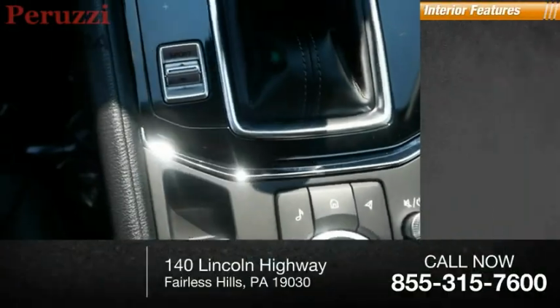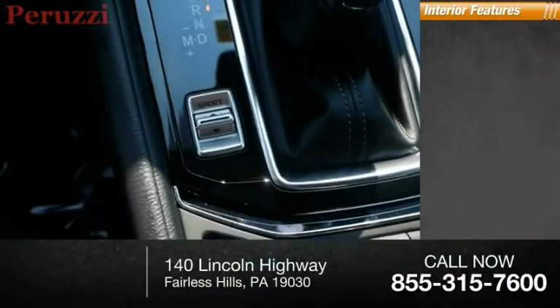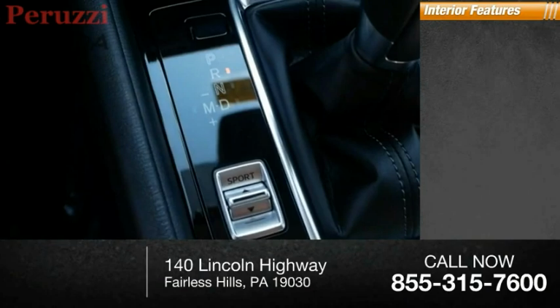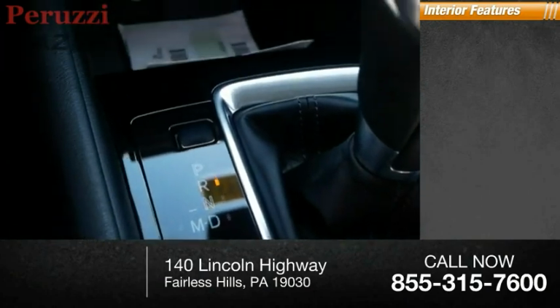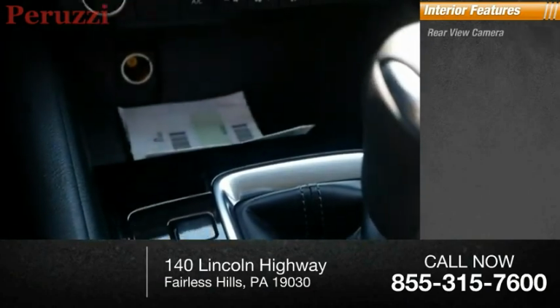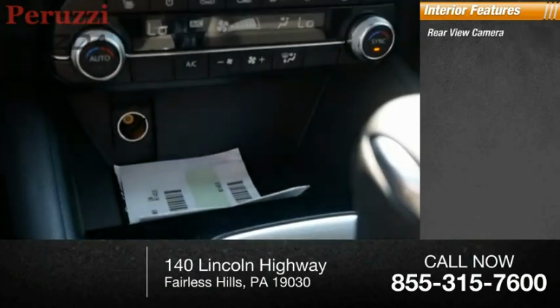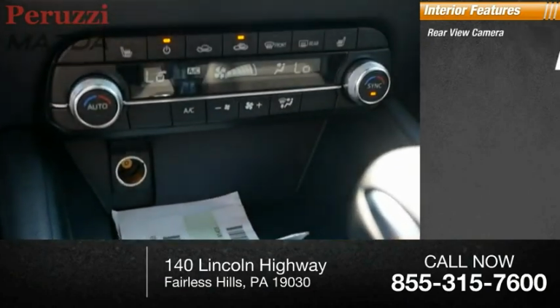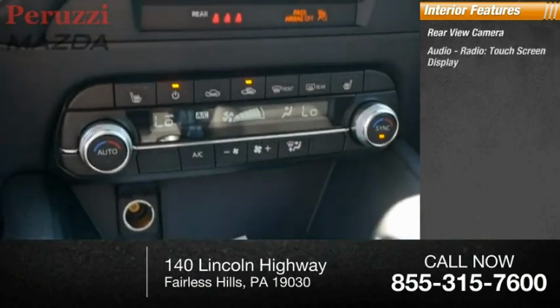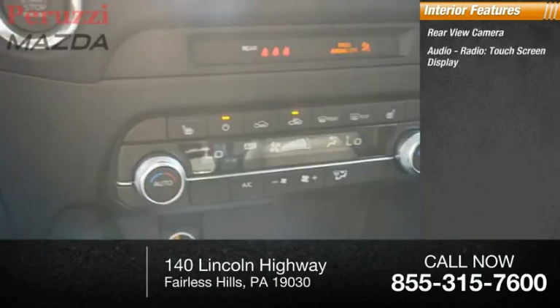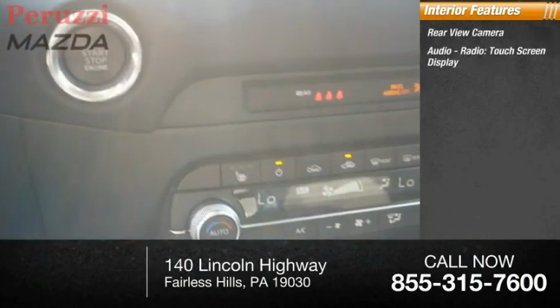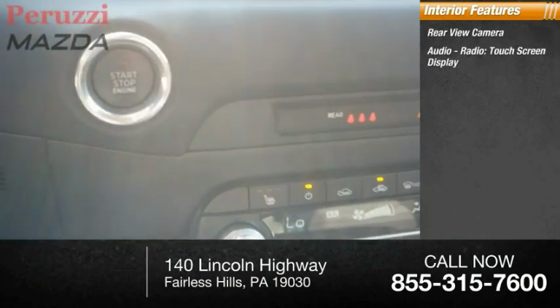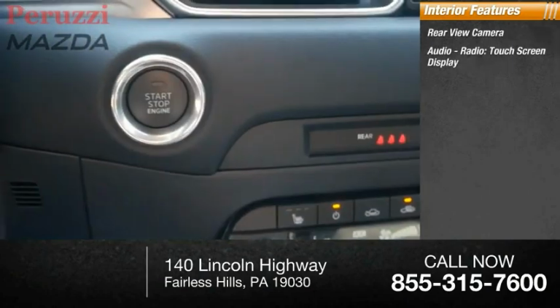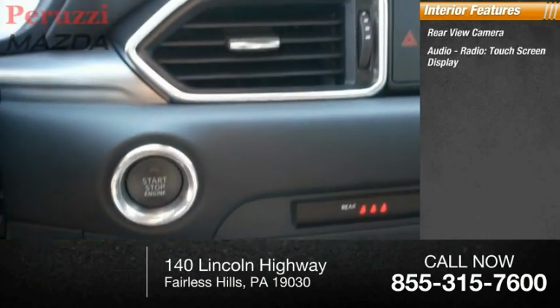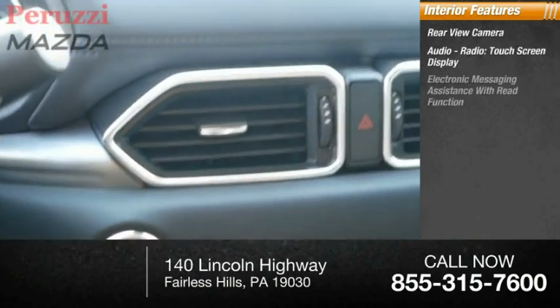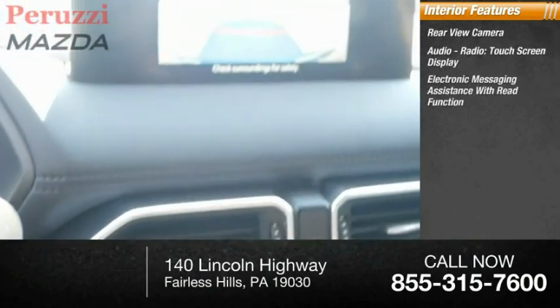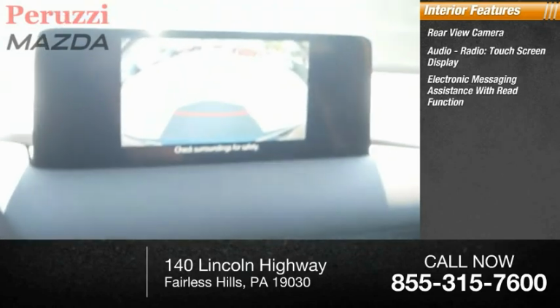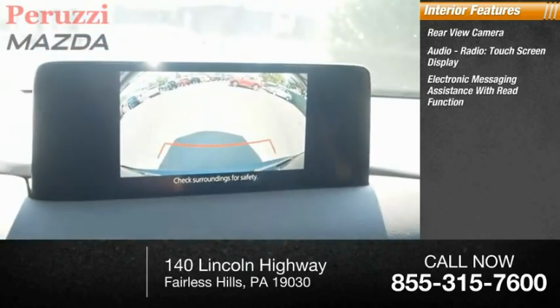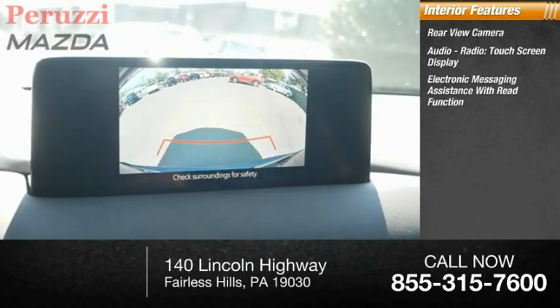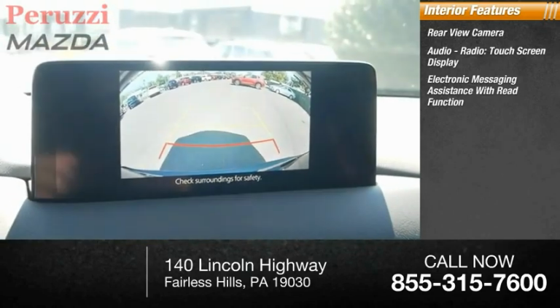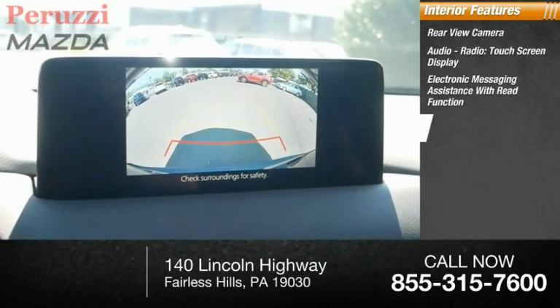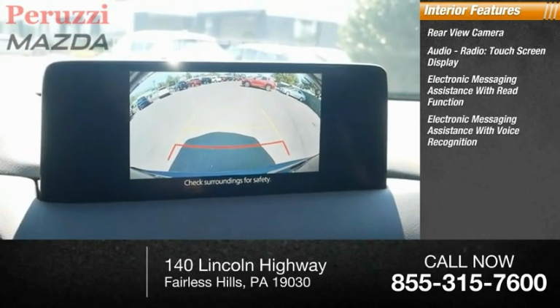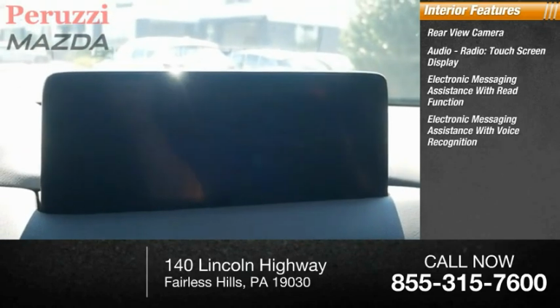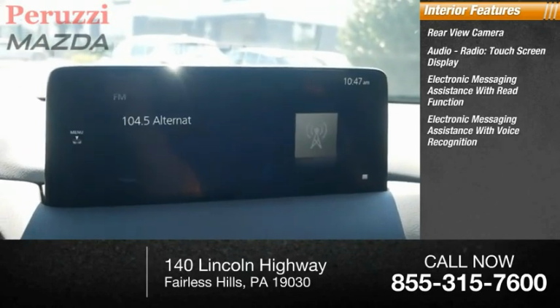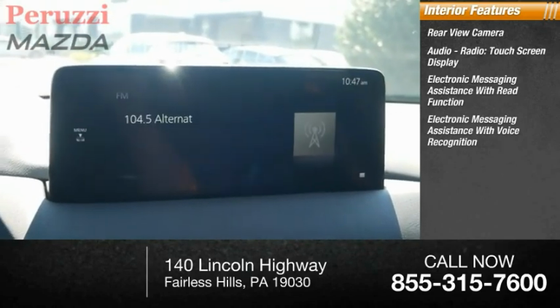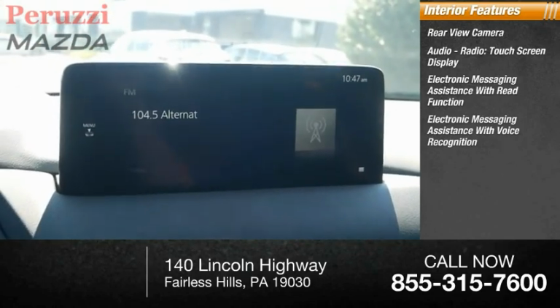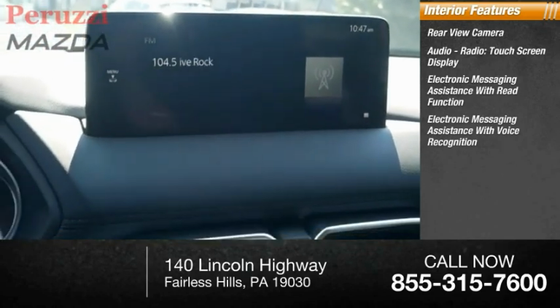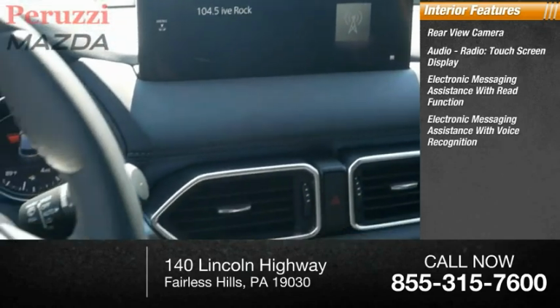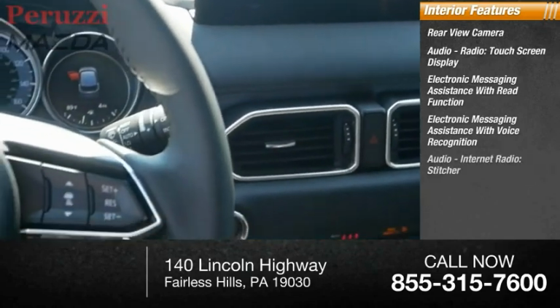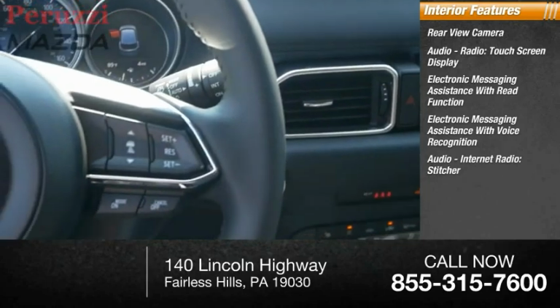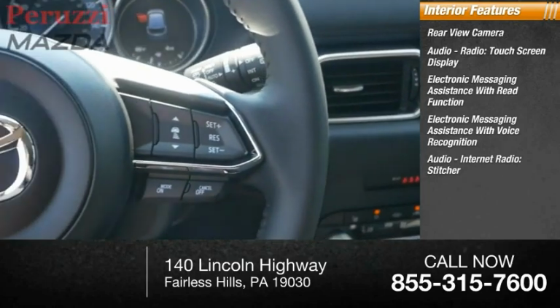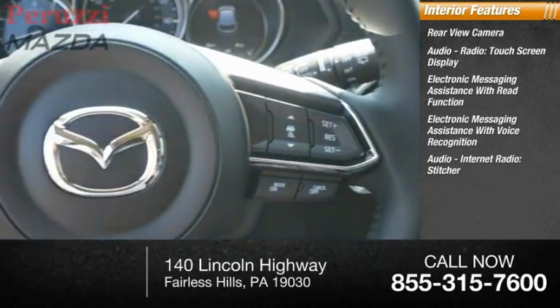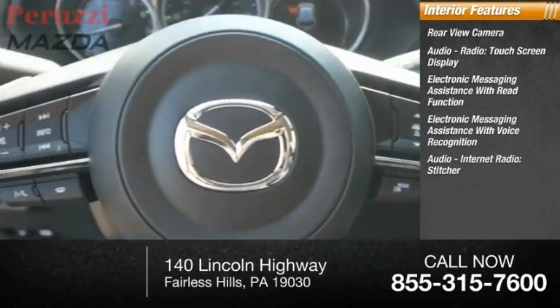Inside you'll find a rear view camera, audio radio, touch screen display, electronic messaging assistance with read function, electronic messaging assistance with voice recognition, audio internet radio, and Stitcher.